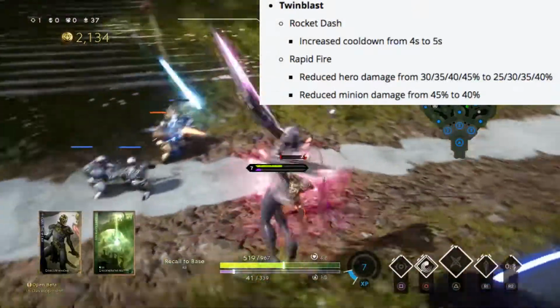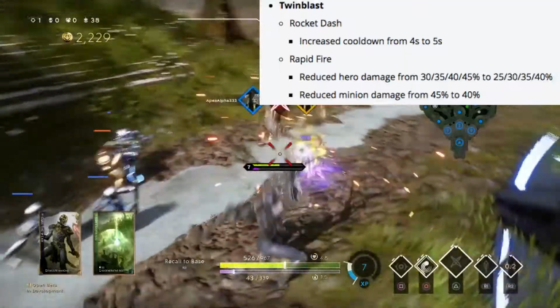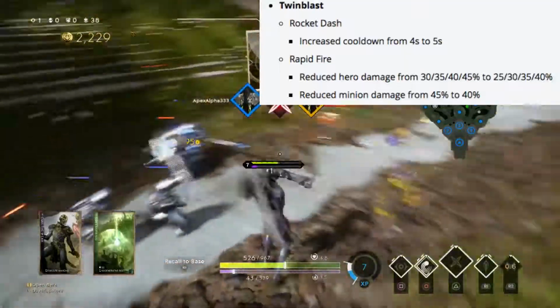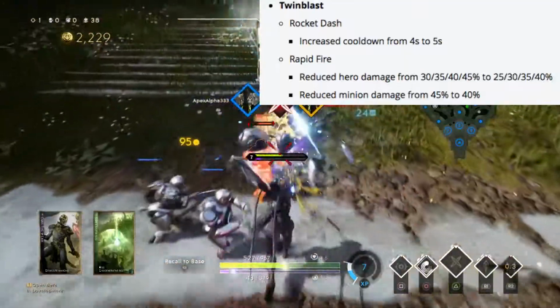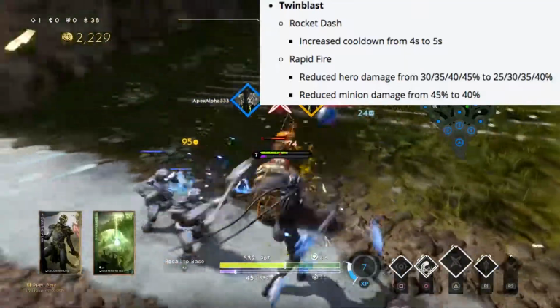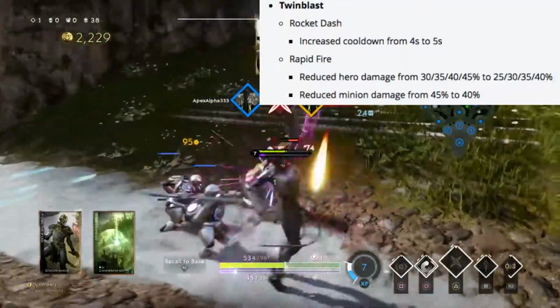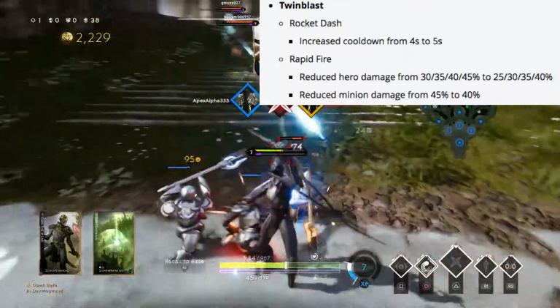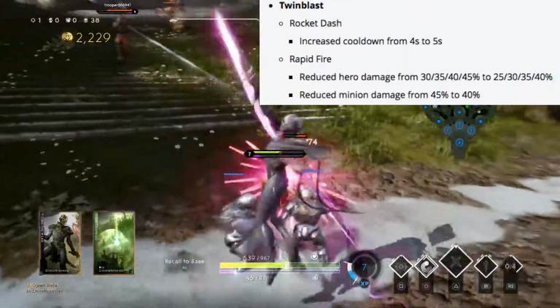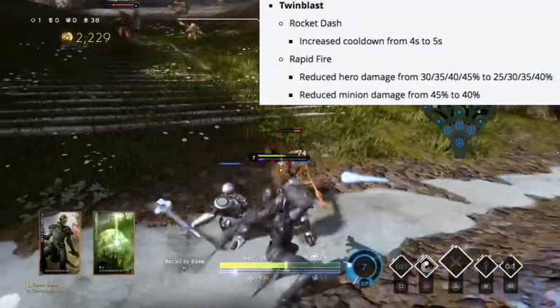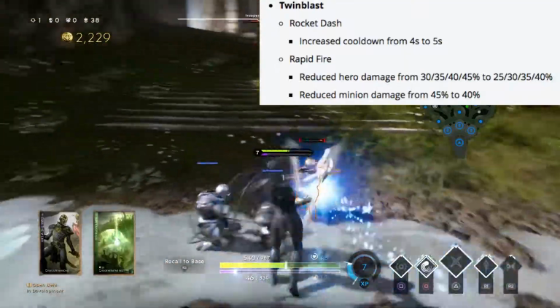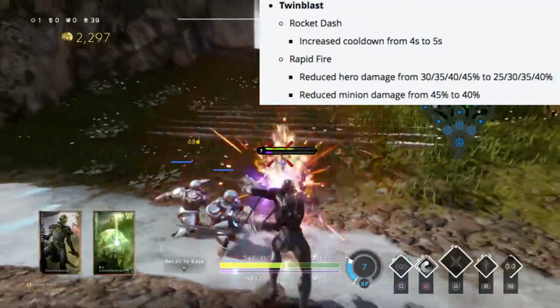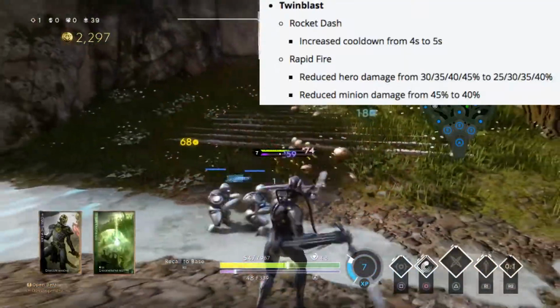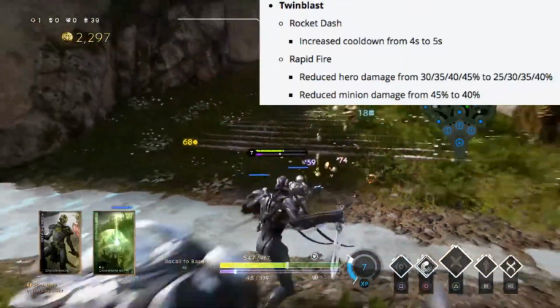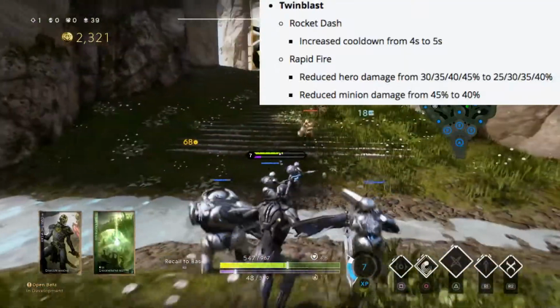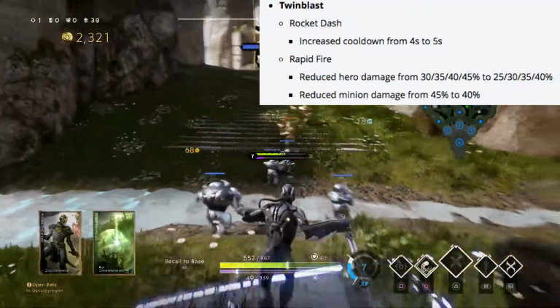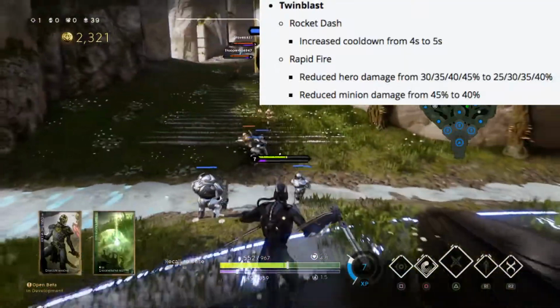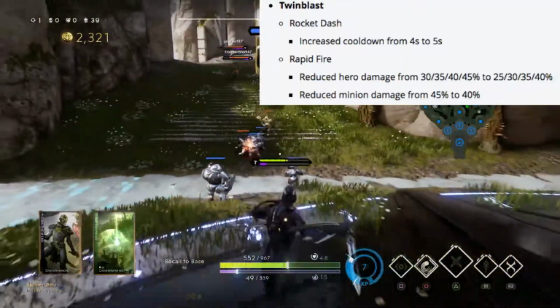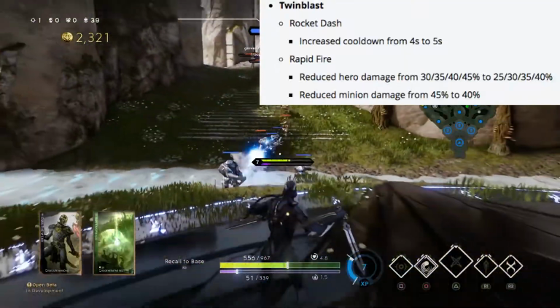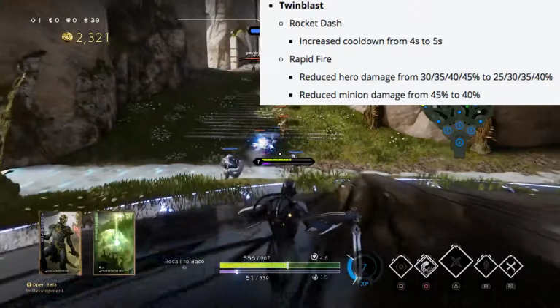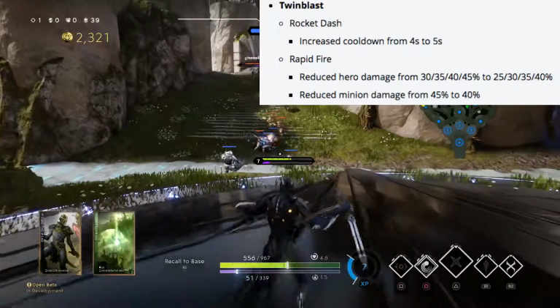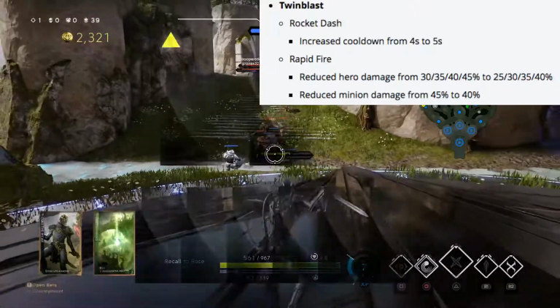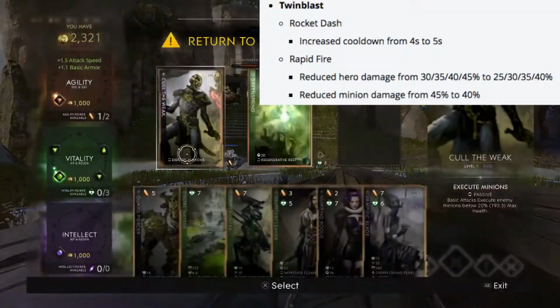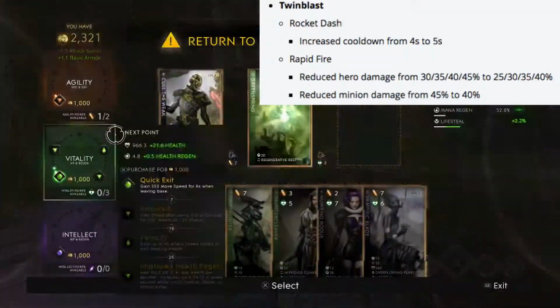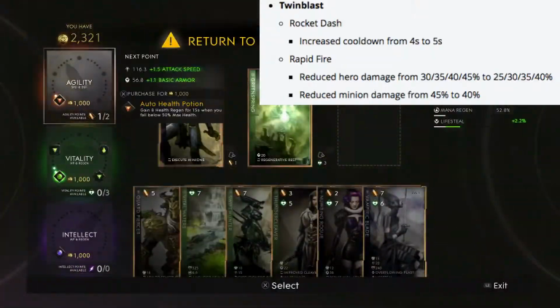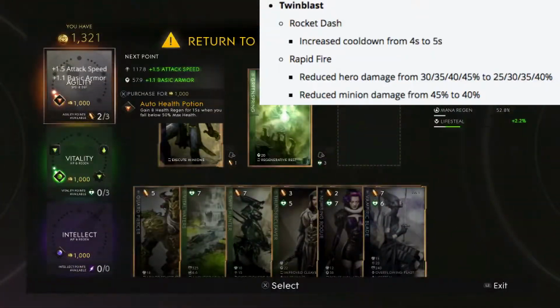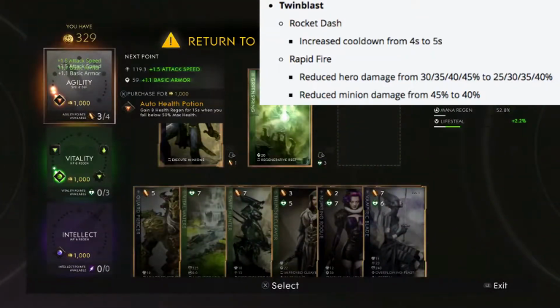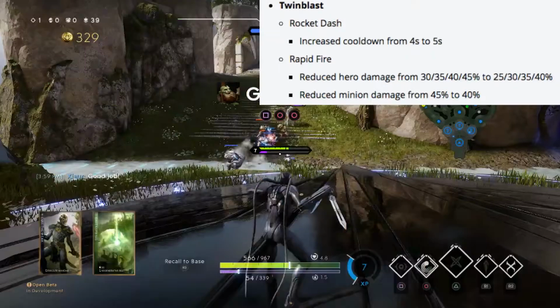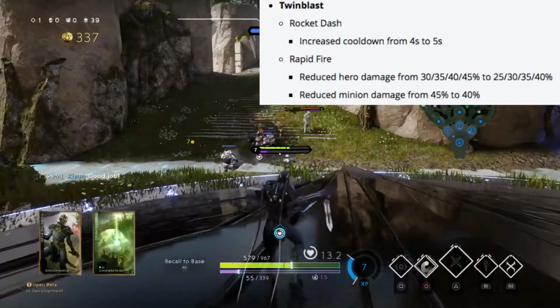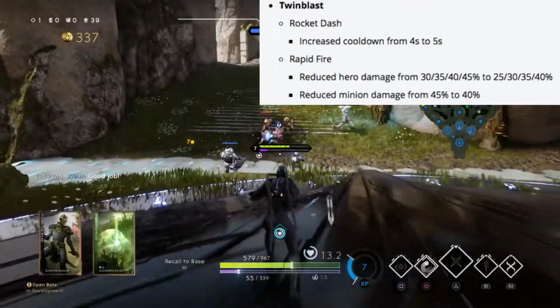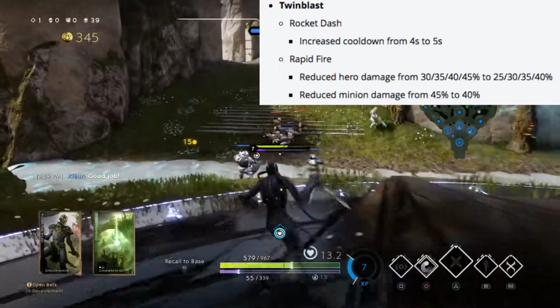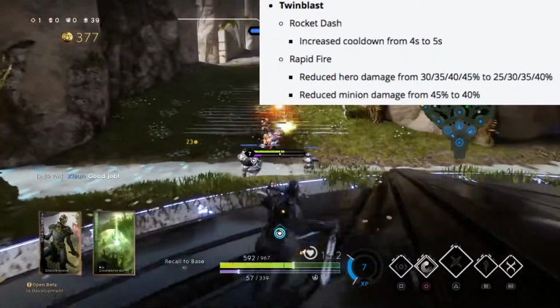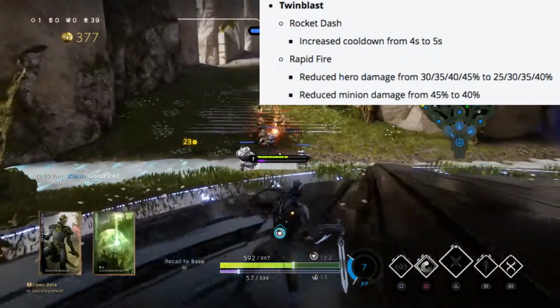Twin Blast's rocket dash cooldown is being increased from 4 seconds to 5 seconds. Rapid fire damage is being reduced from 30, 35, 40, and 45 percent to 25, 30, 35, and 40 percent.